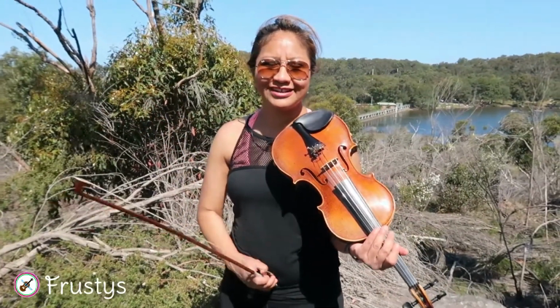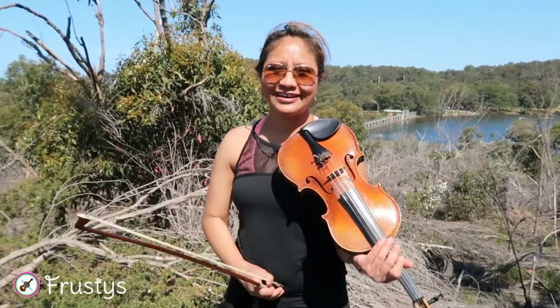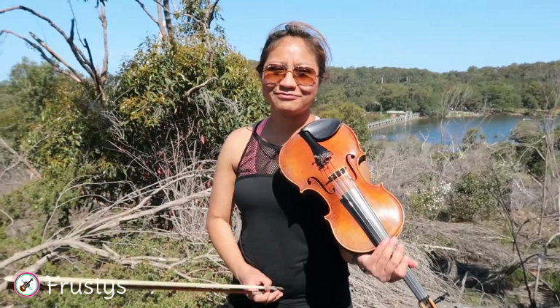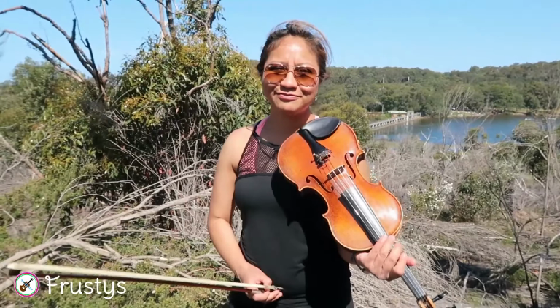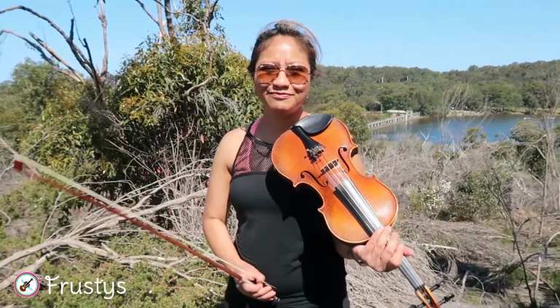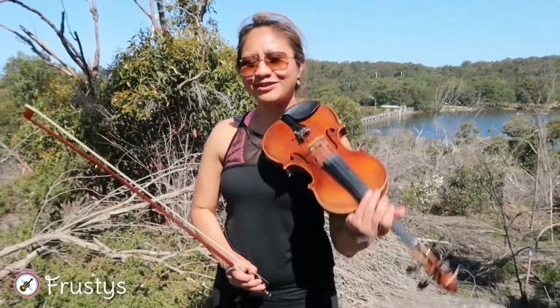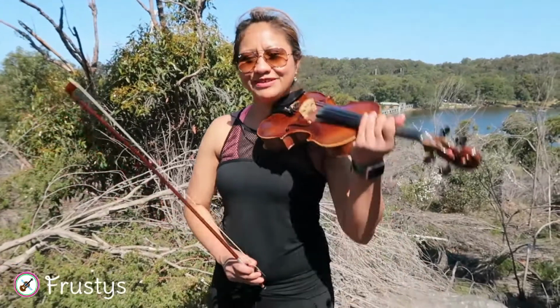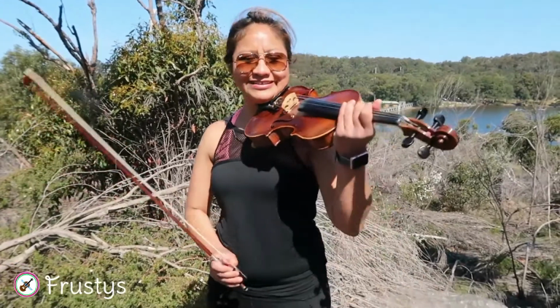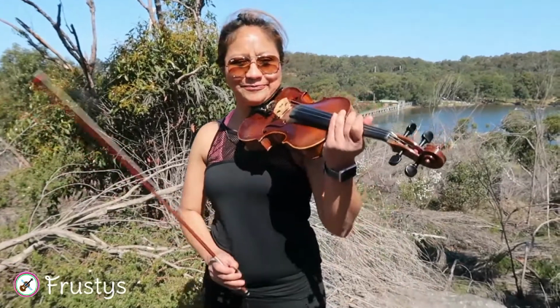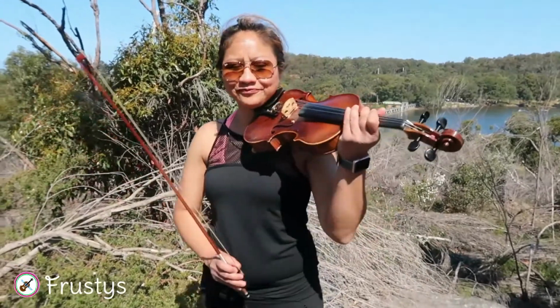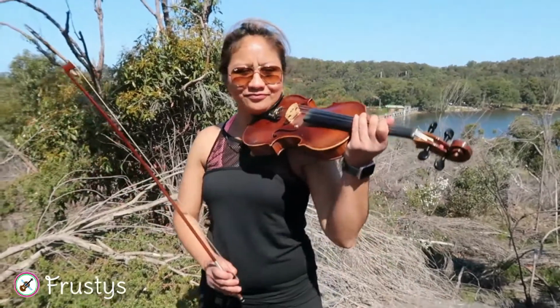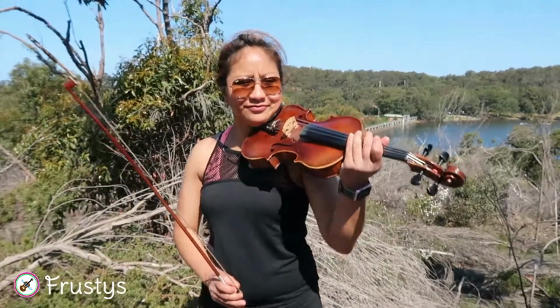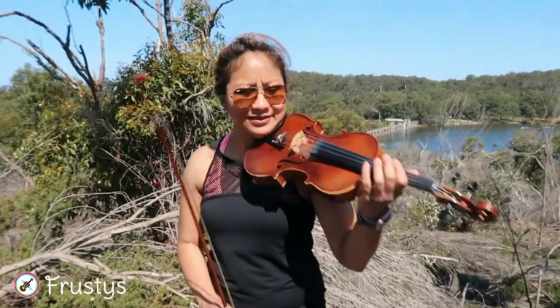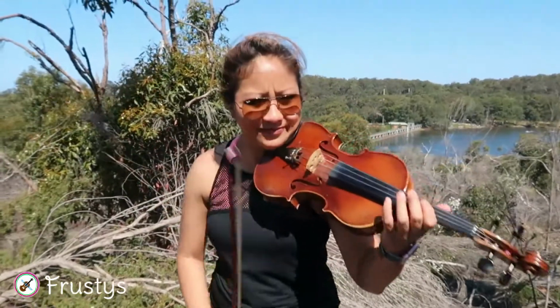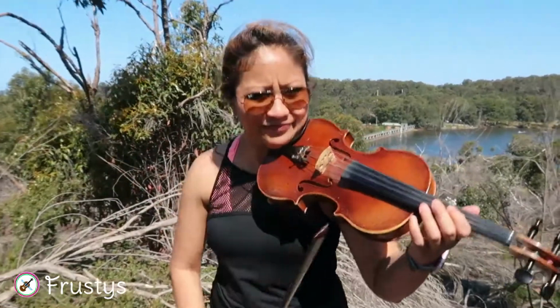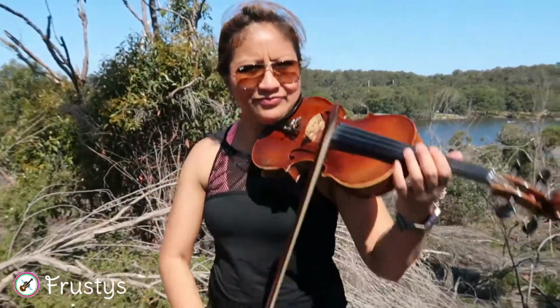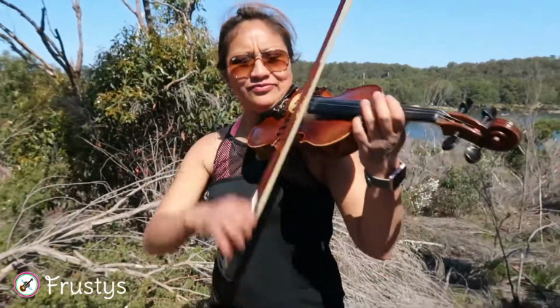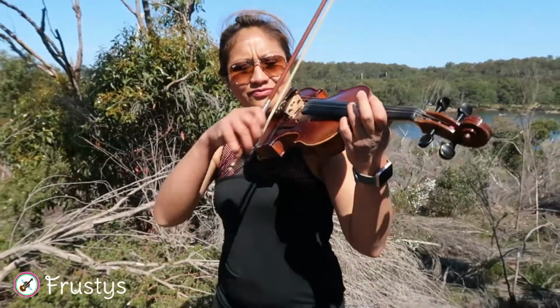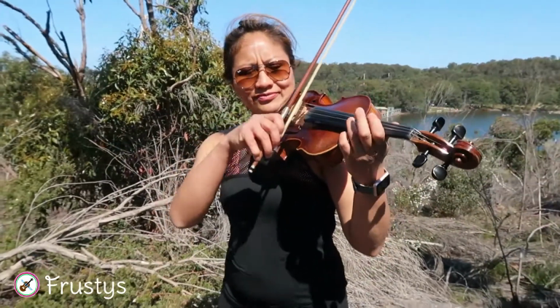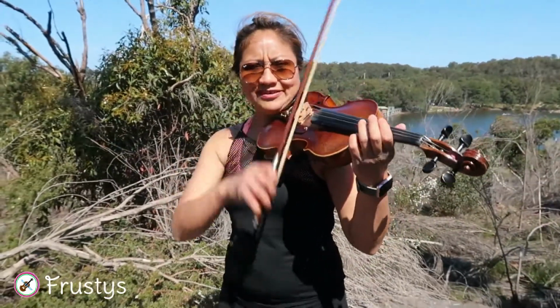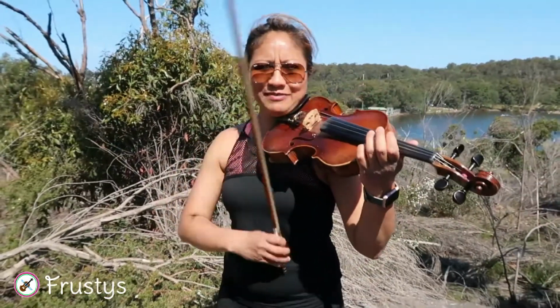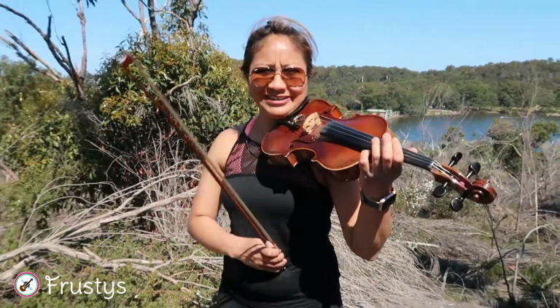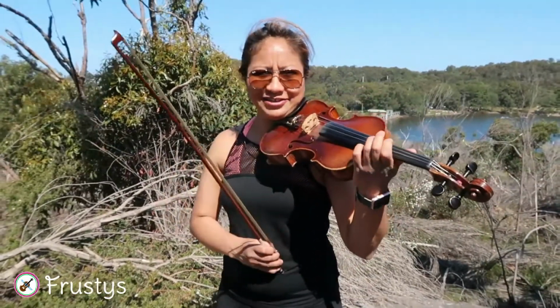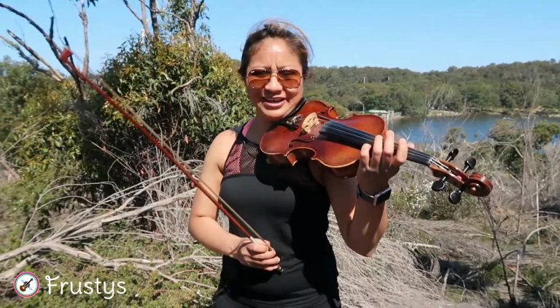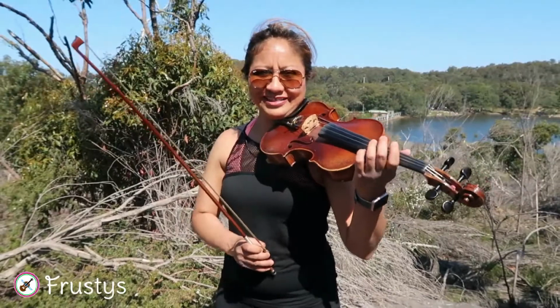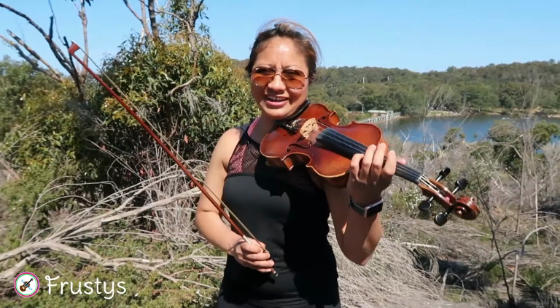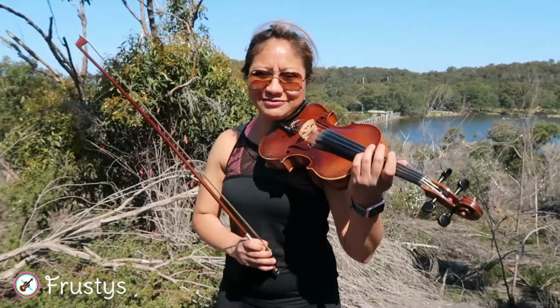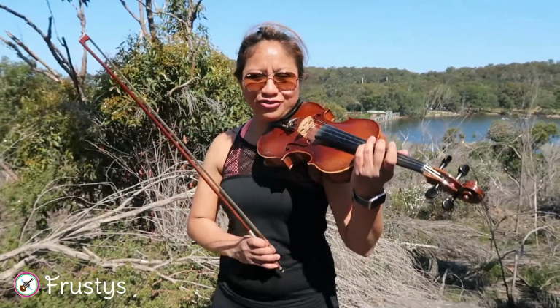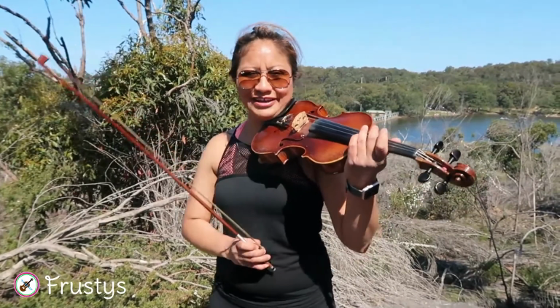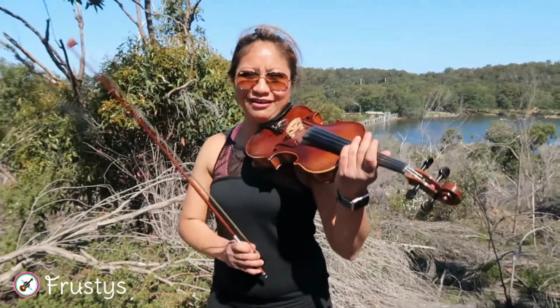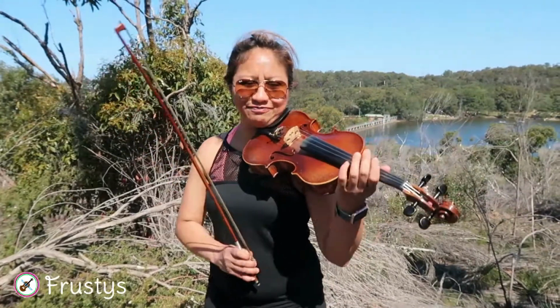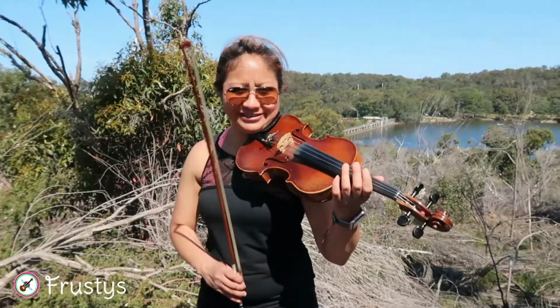I can possibly play one piece. This is Meditation by Thais. I'm just going to play half piece.